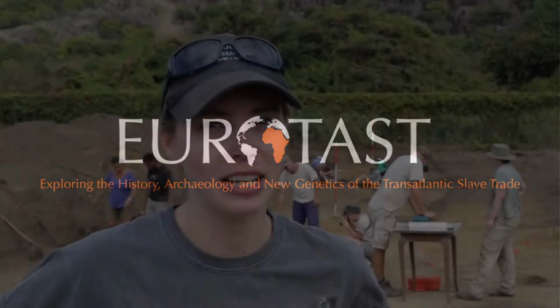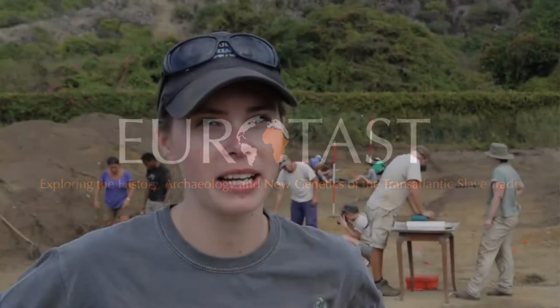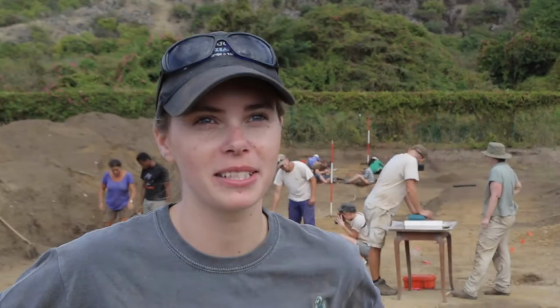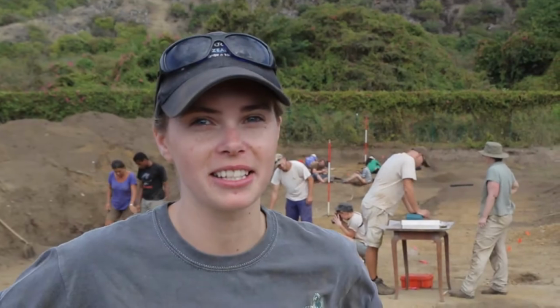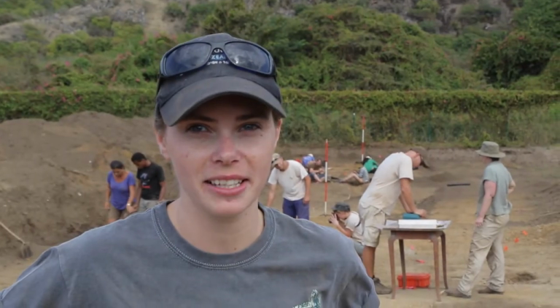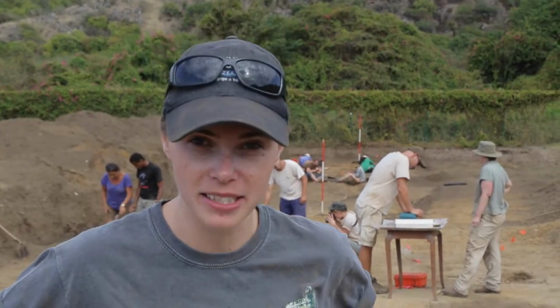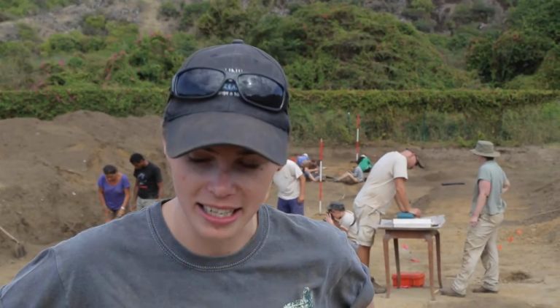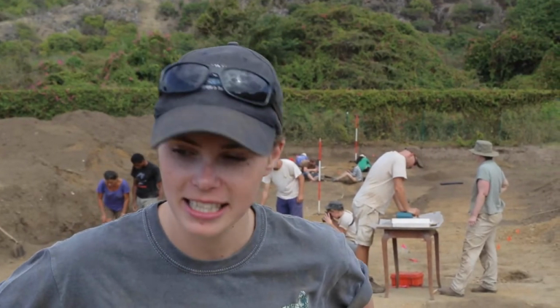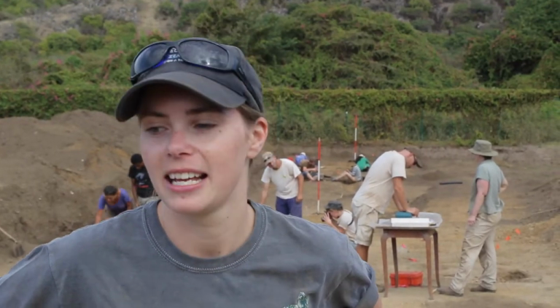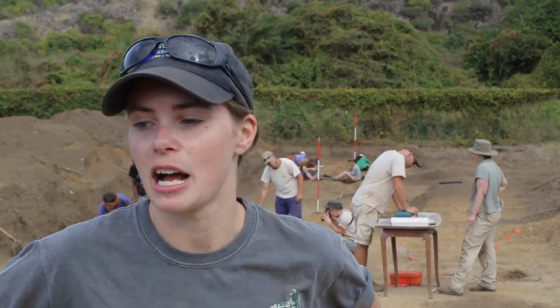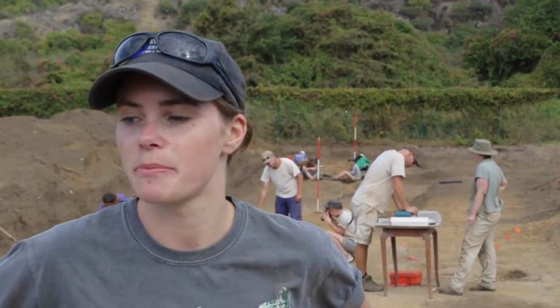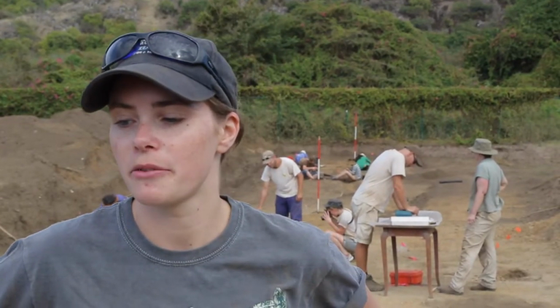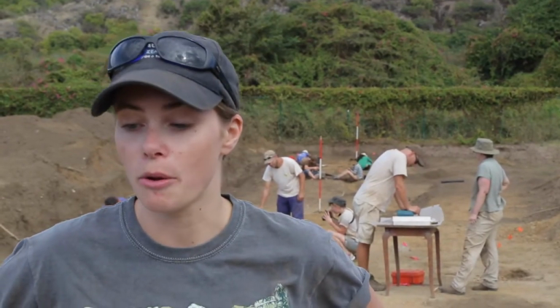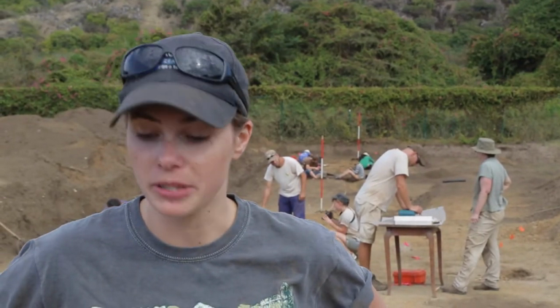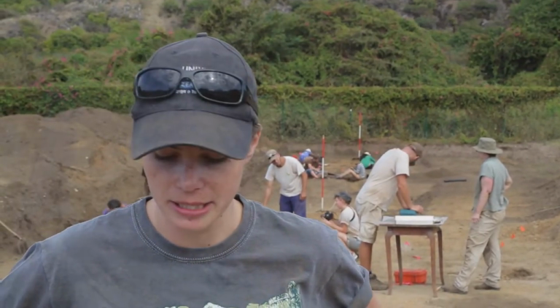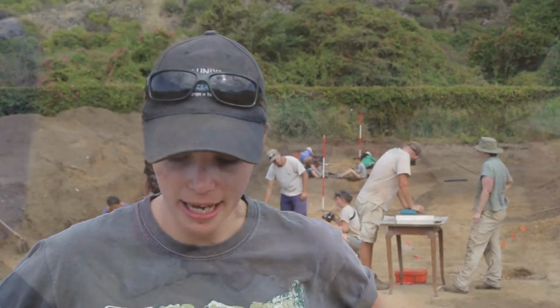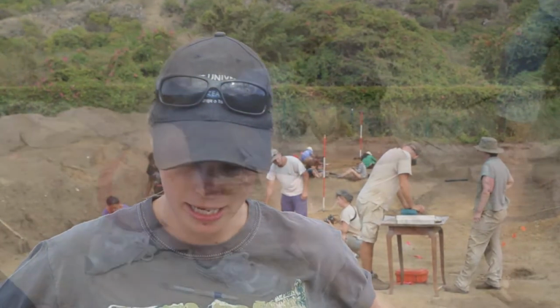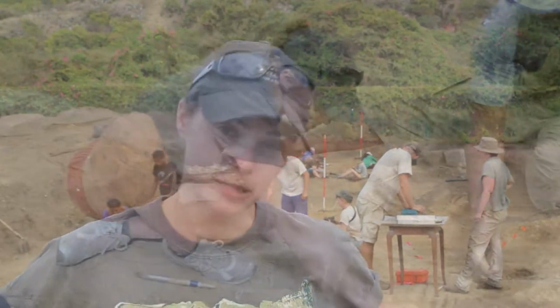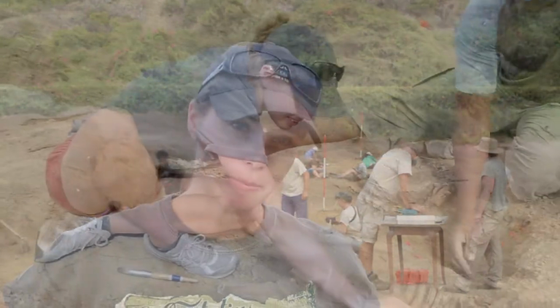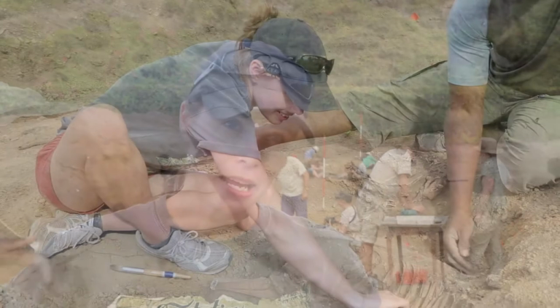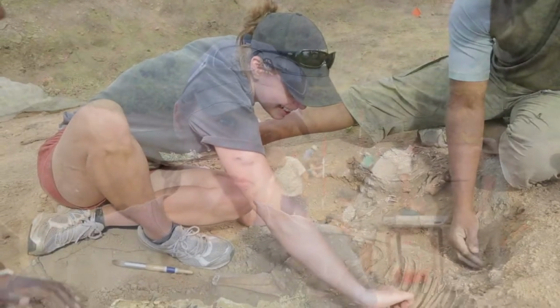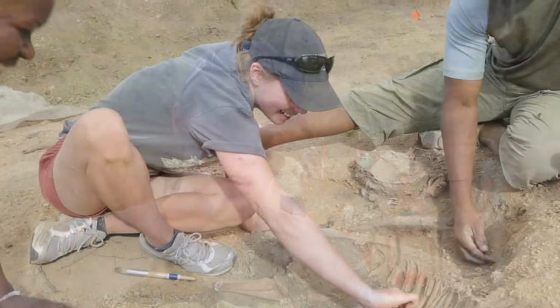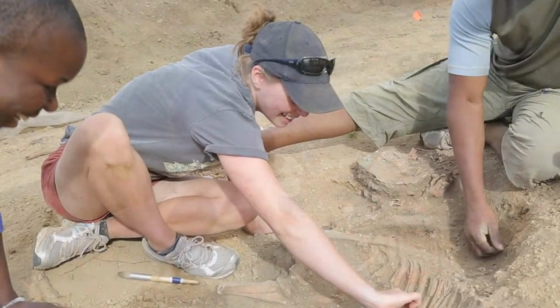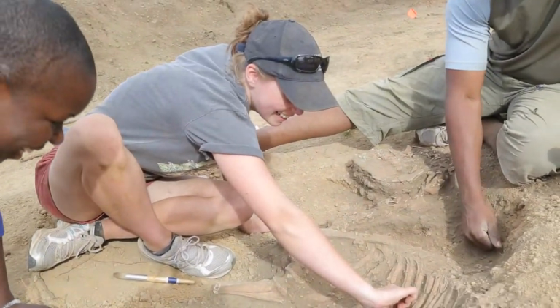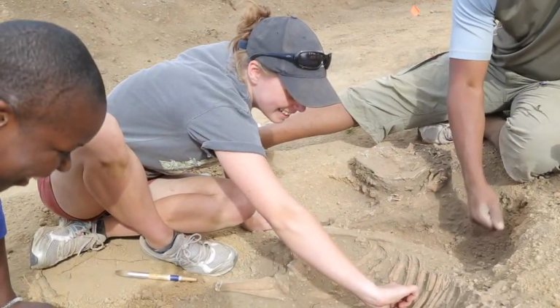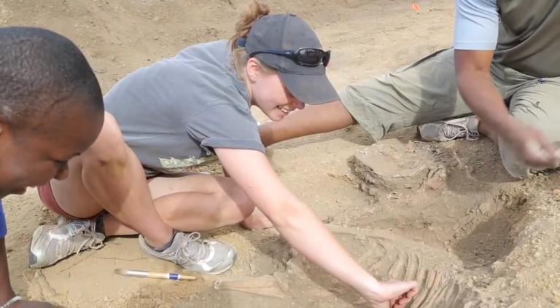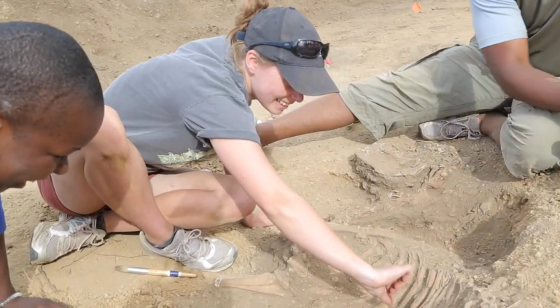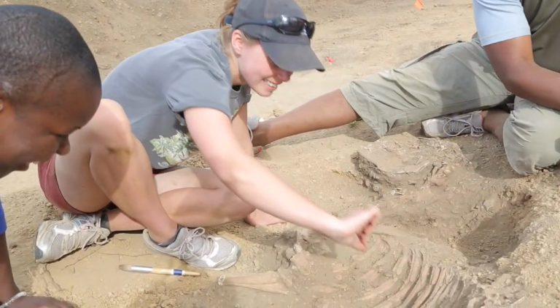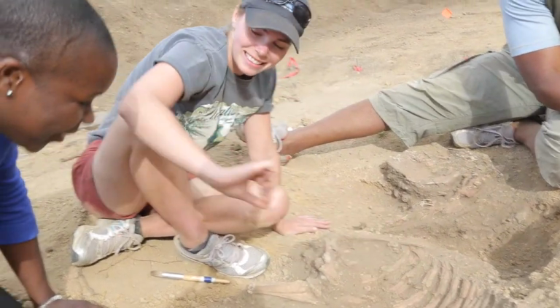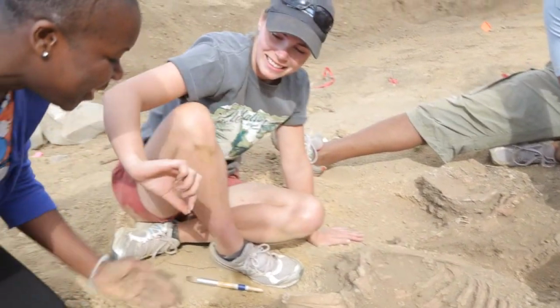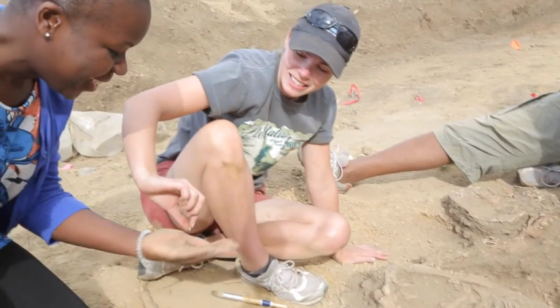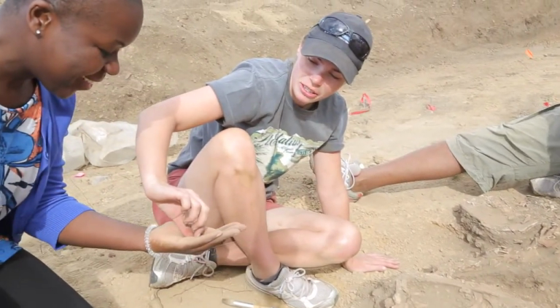My name is Jessie Hendy. I'm from New Zealand and my background is in archaeology and I also have a degree in chemistry.